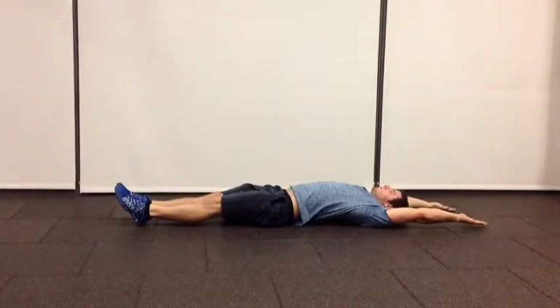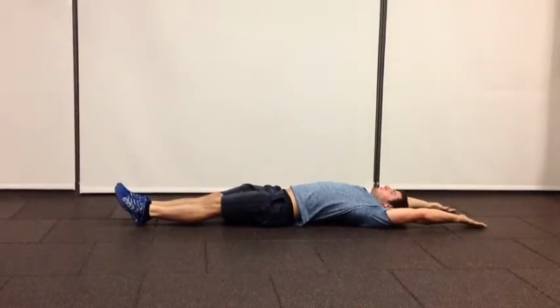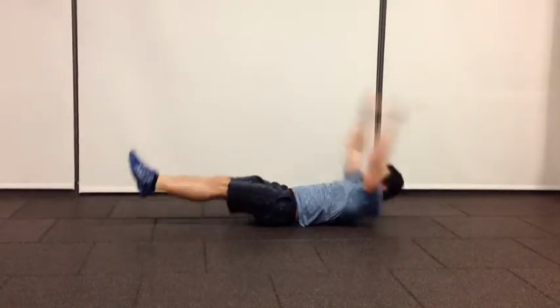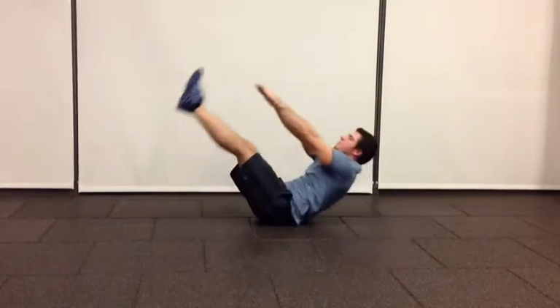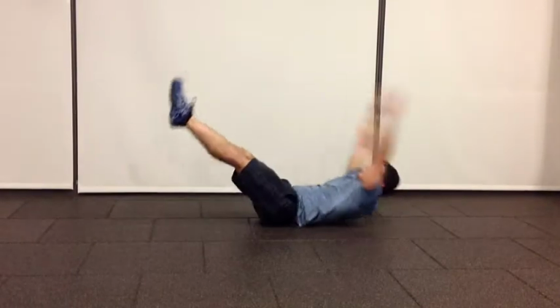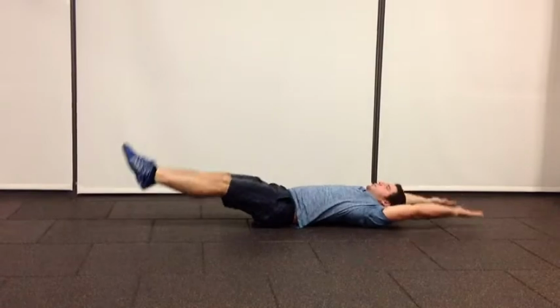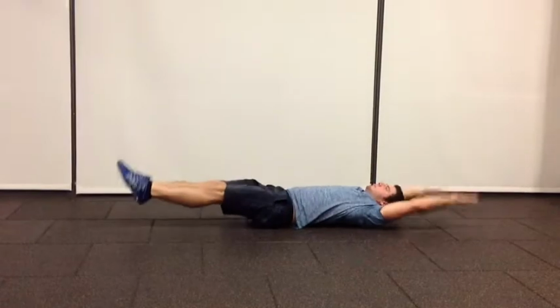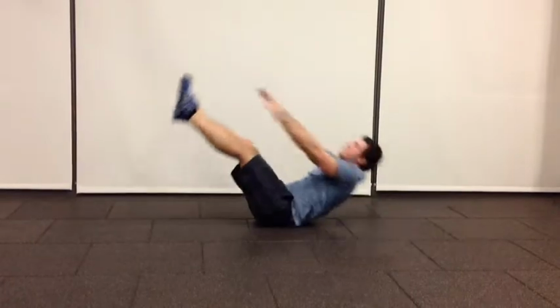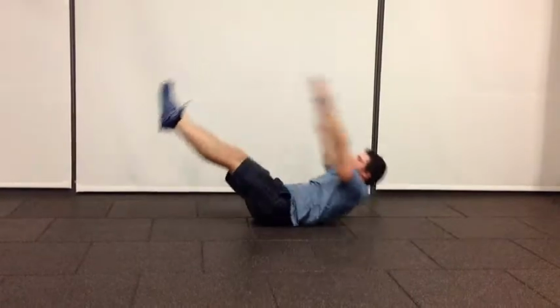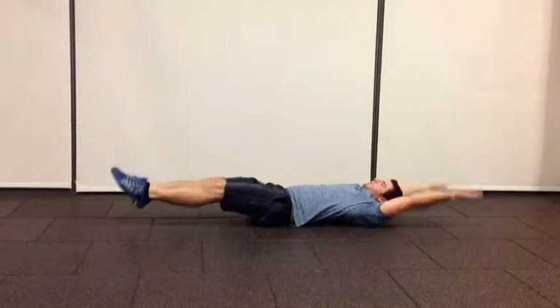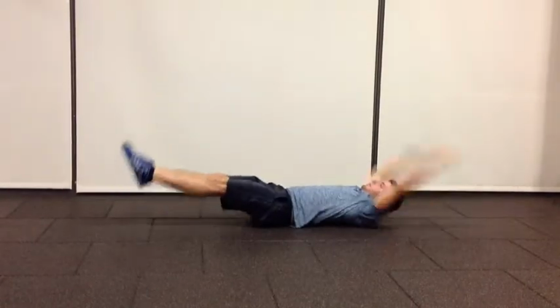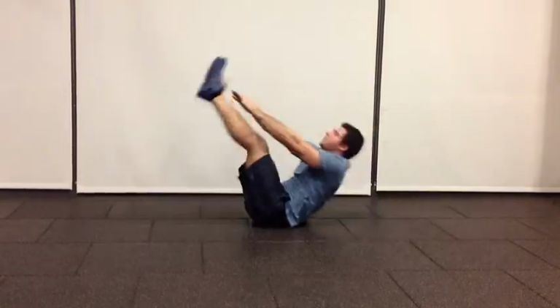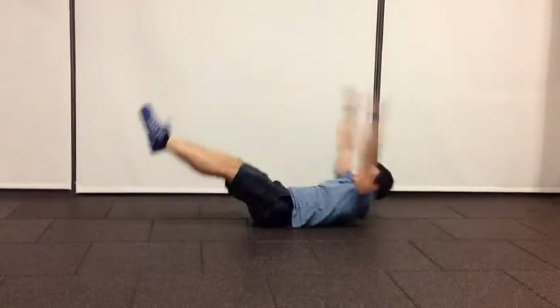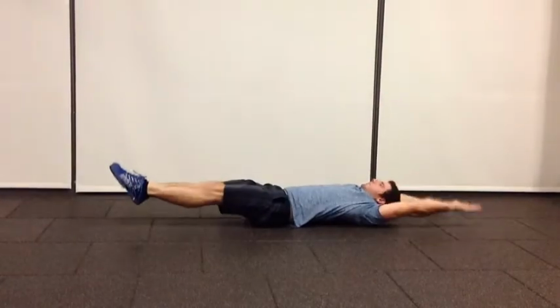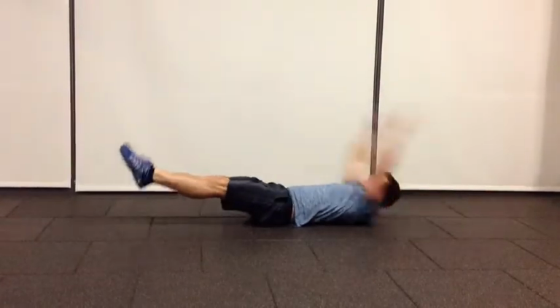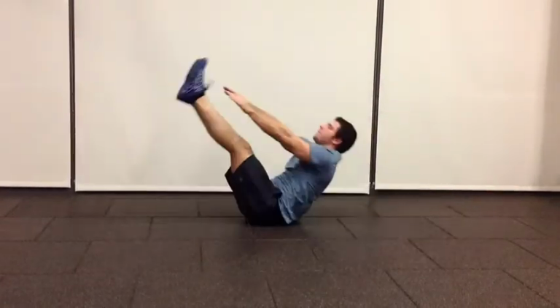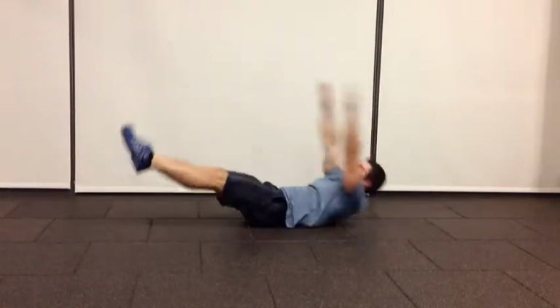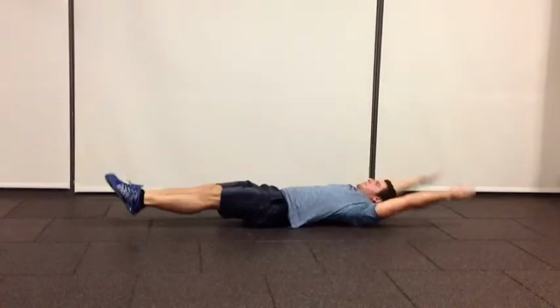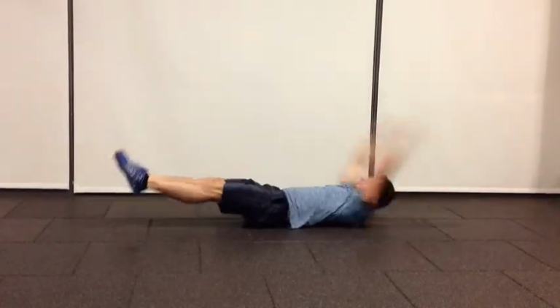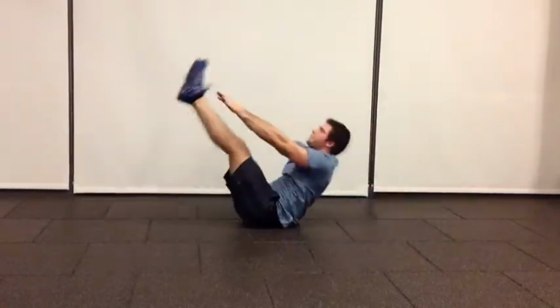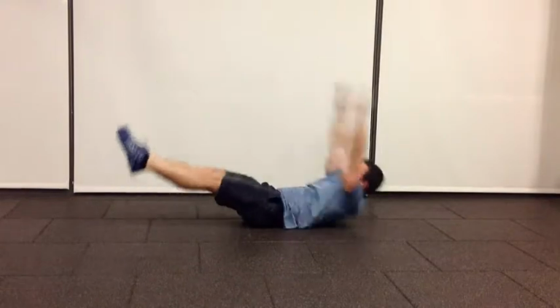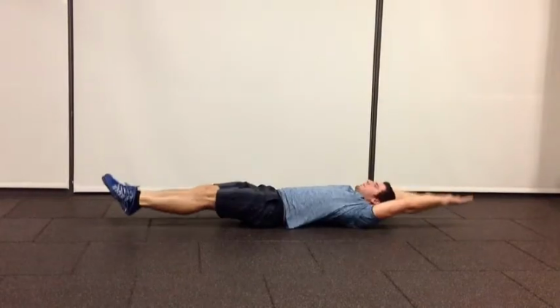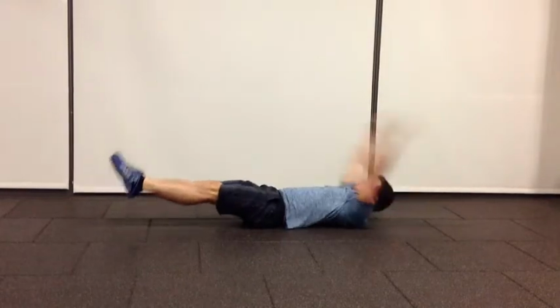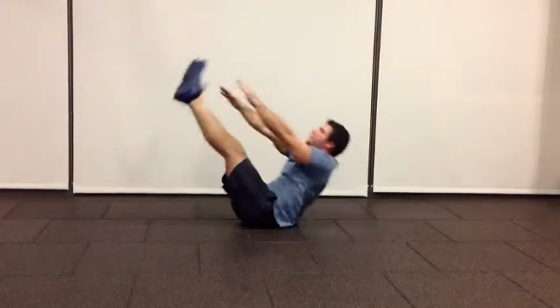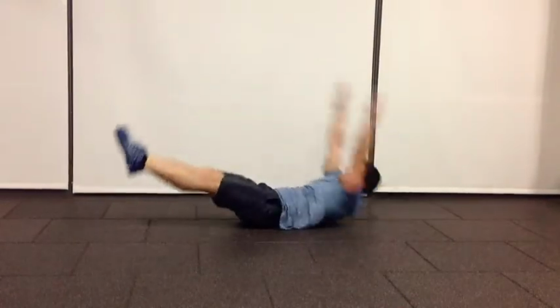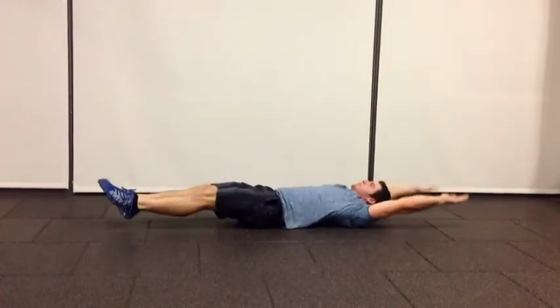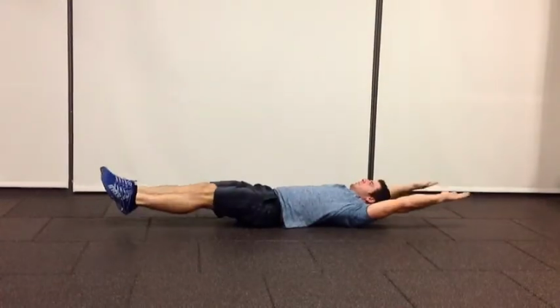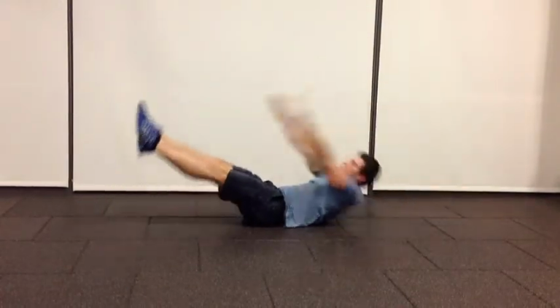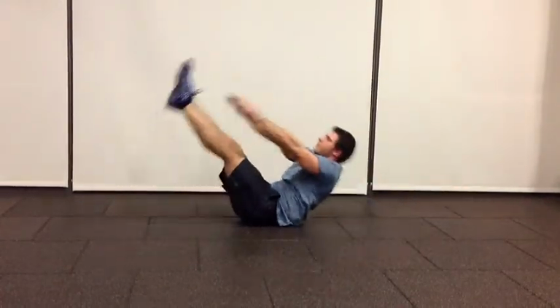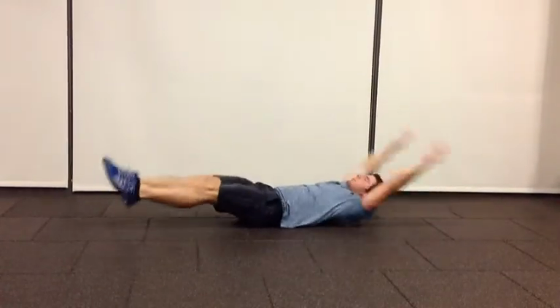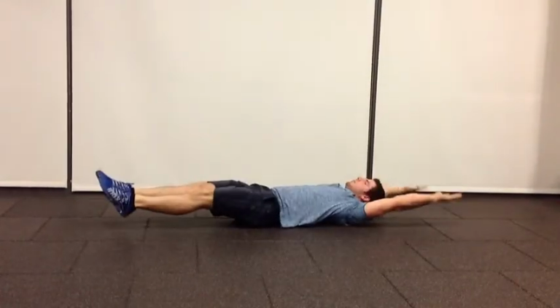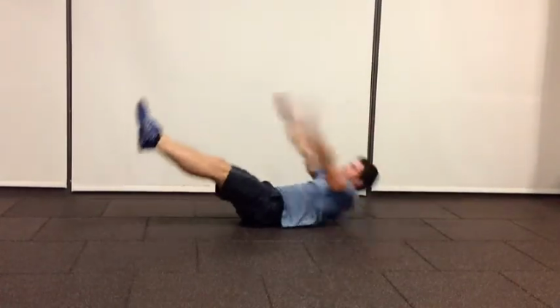Lift your chest and legs bringing your hands and feet together. Make sure that your arms and legs get to the top at the same time. Count one rep each time your hands and feet come together.